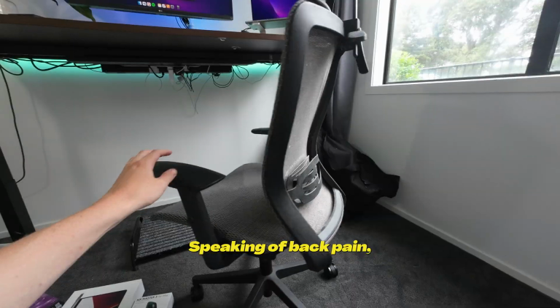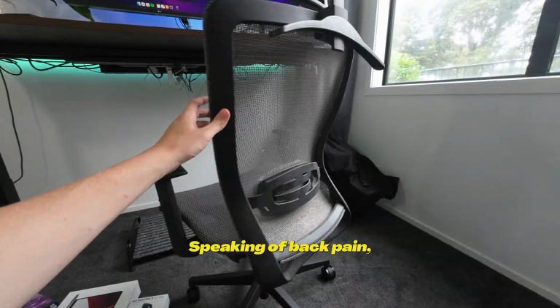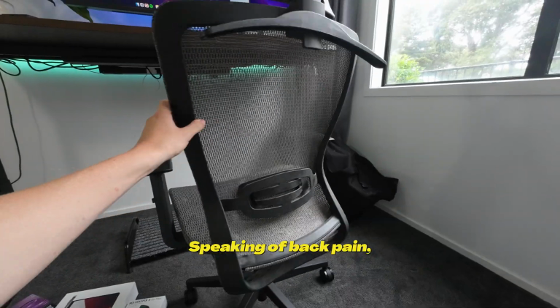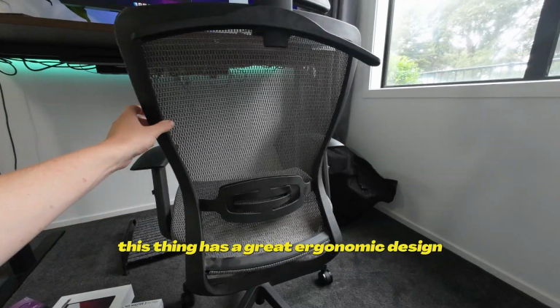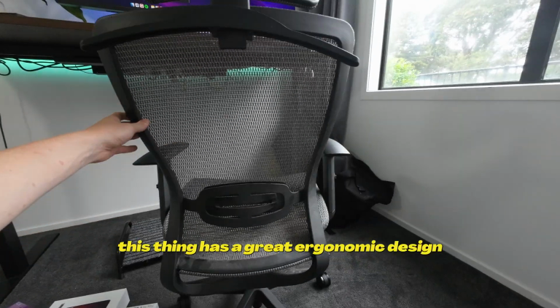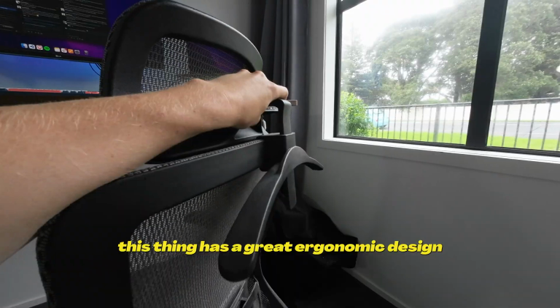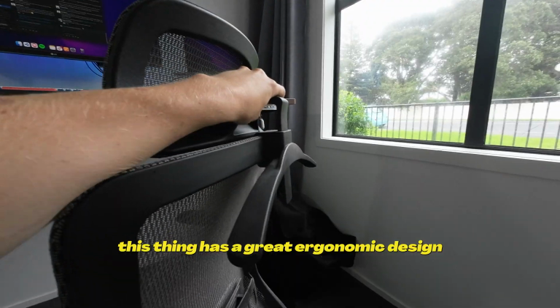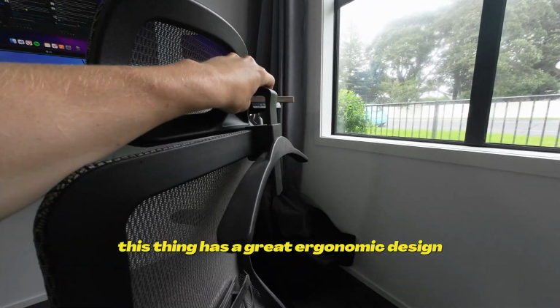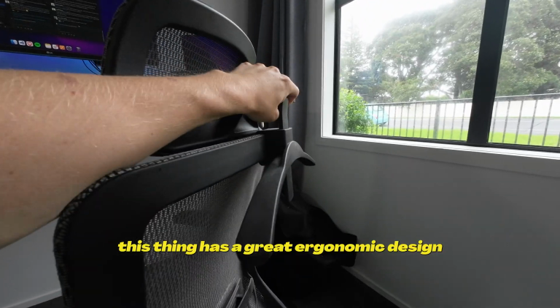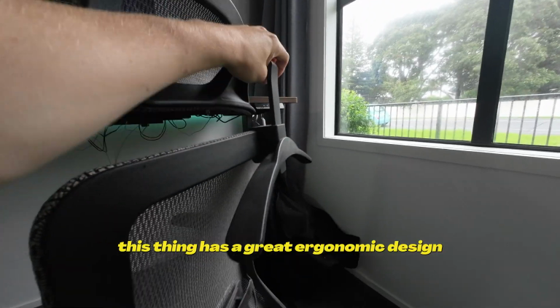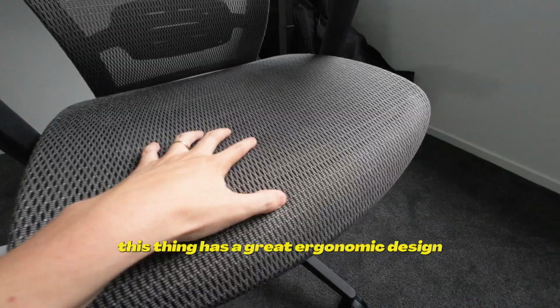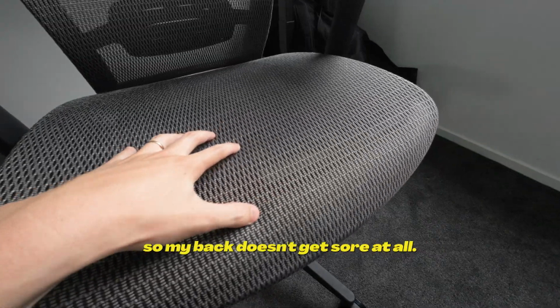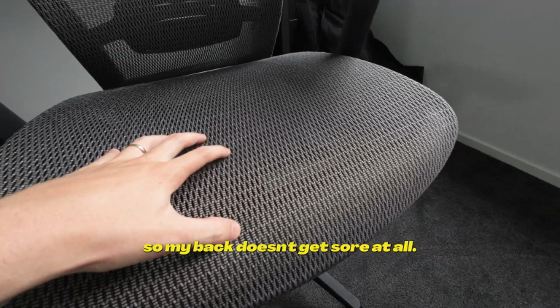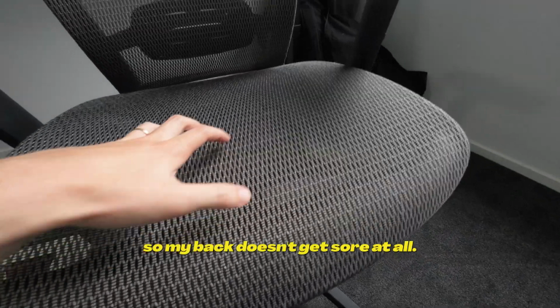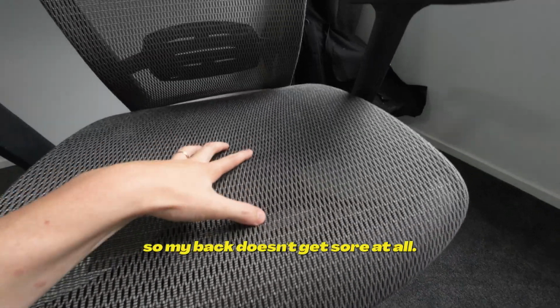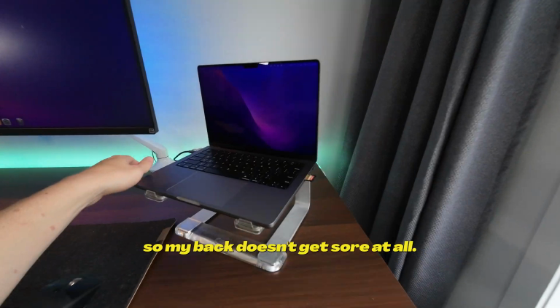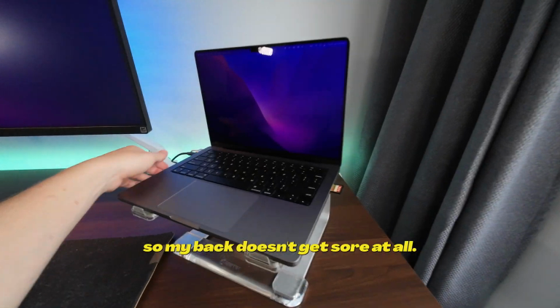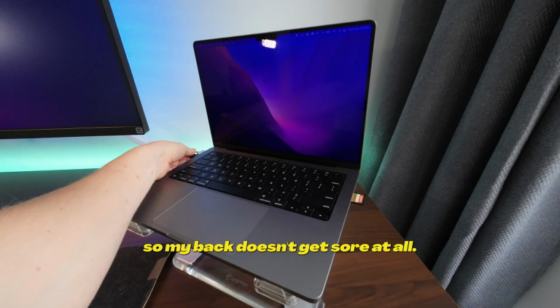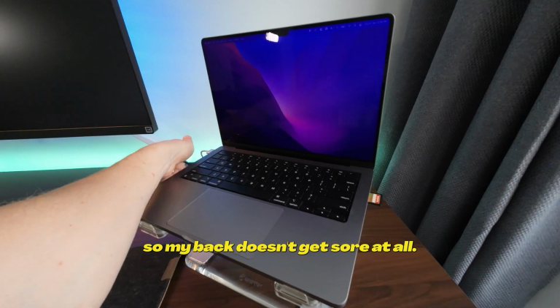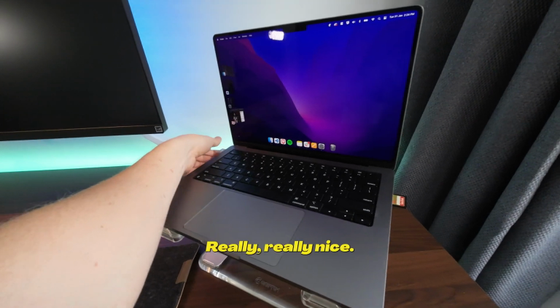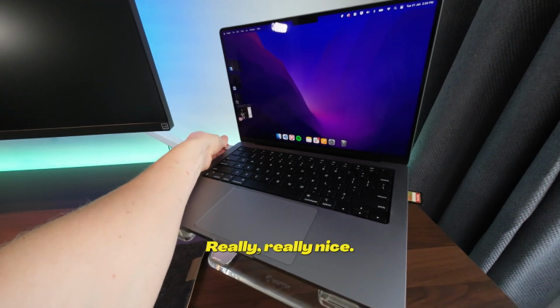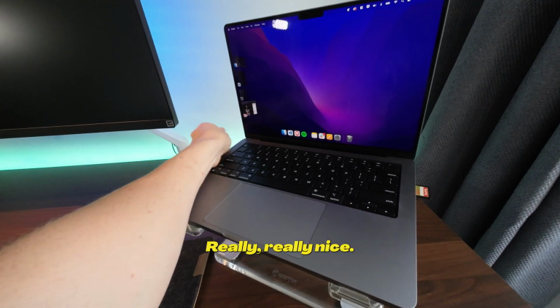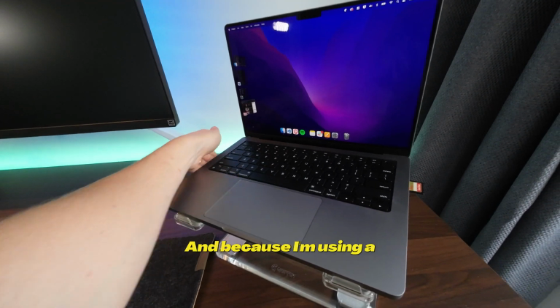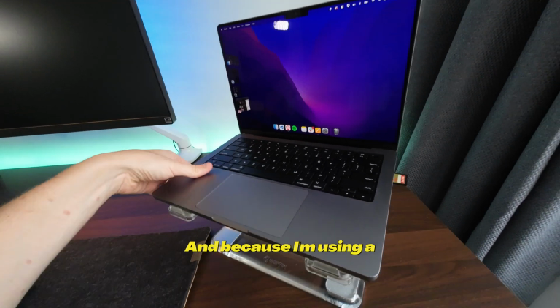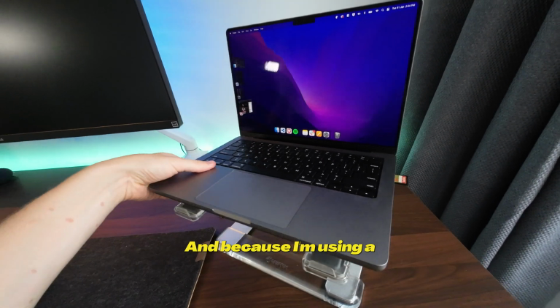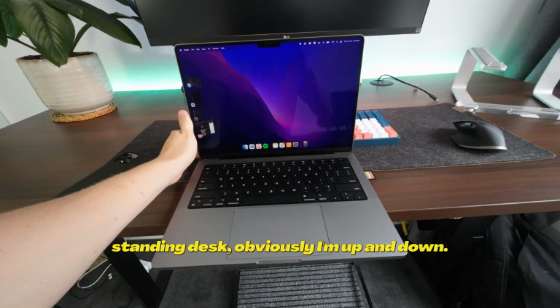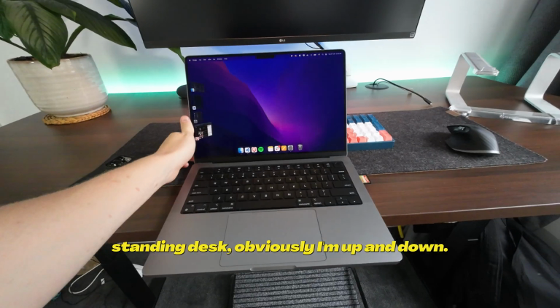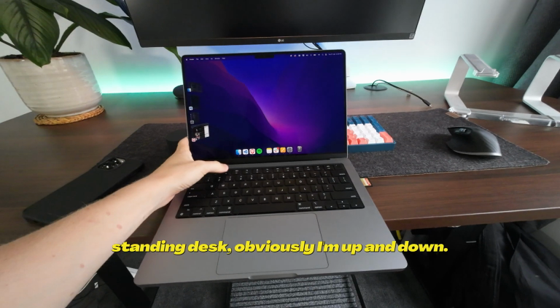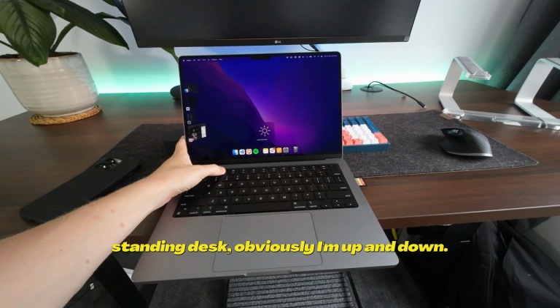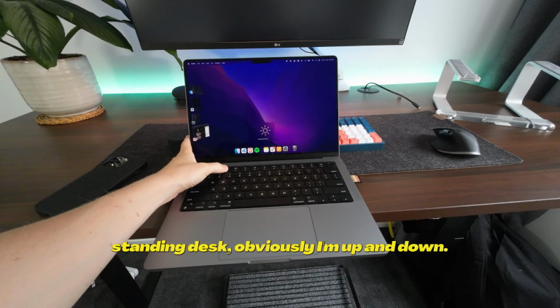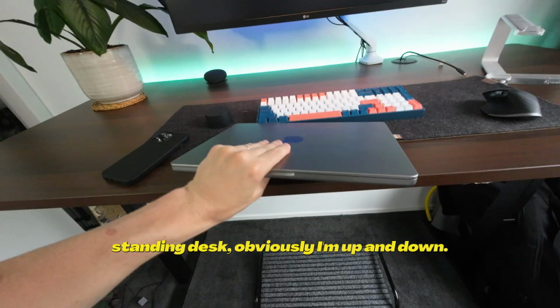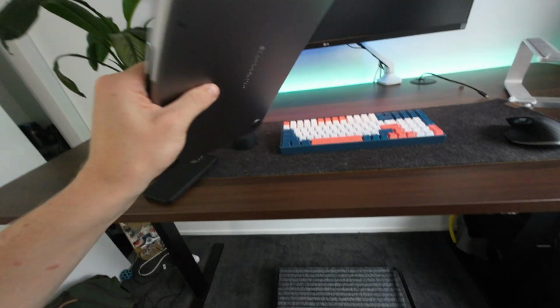Speaking of back pain, my chair has a great ergonomic design so my back doesn't get sore at all. Really nice, and because I'm using a standing desk, I'm obviously up and down throughout the day.